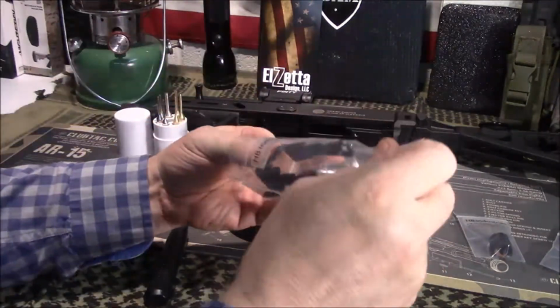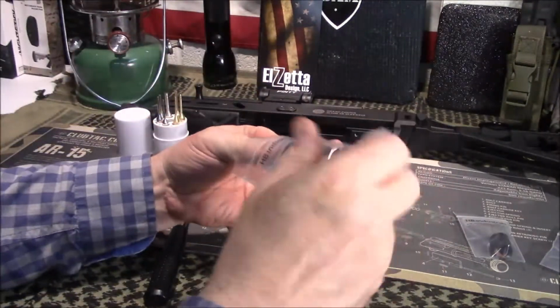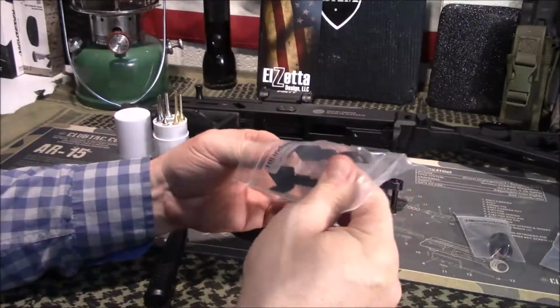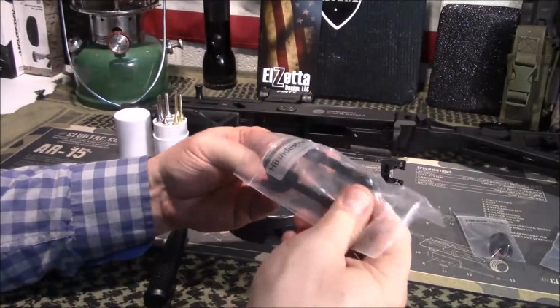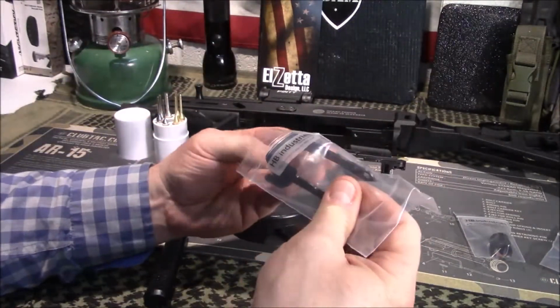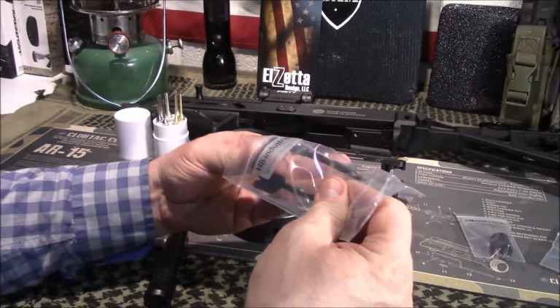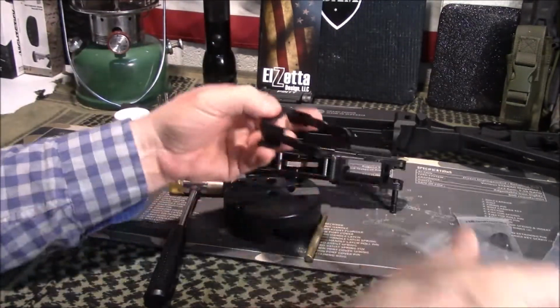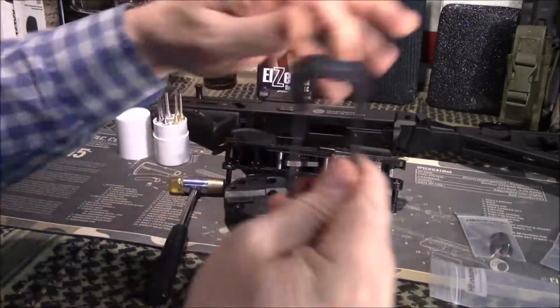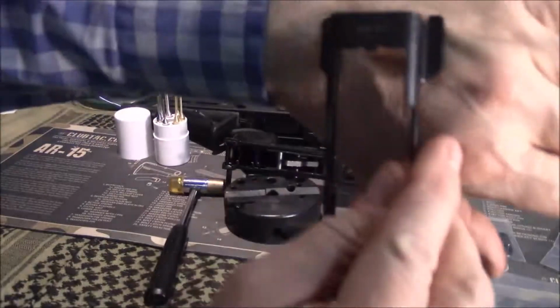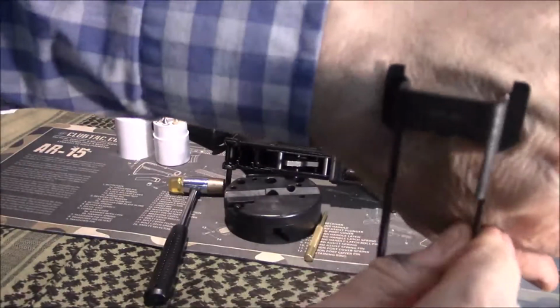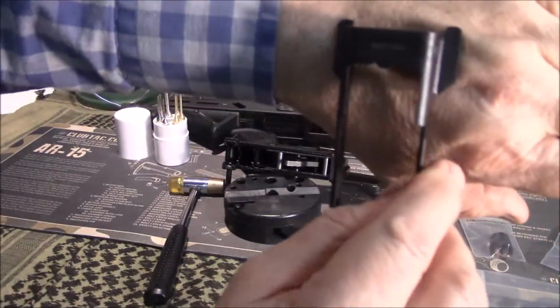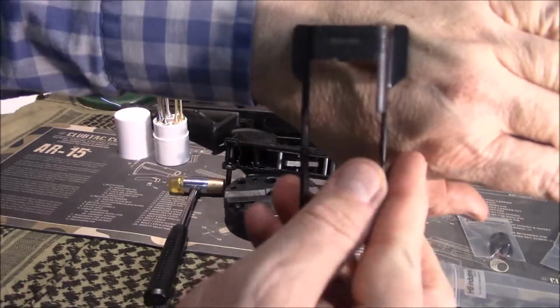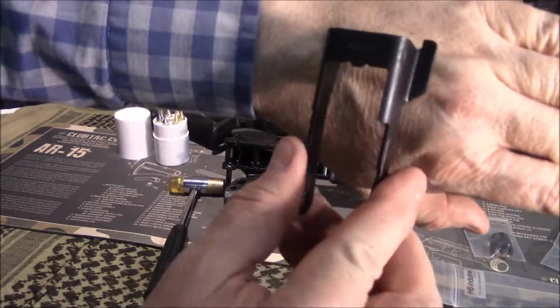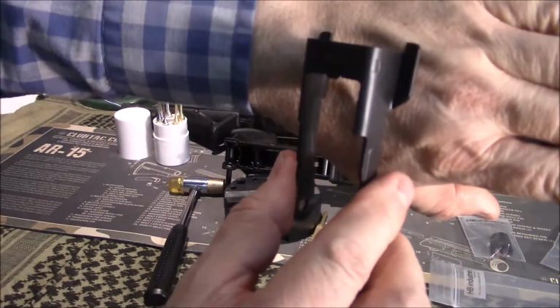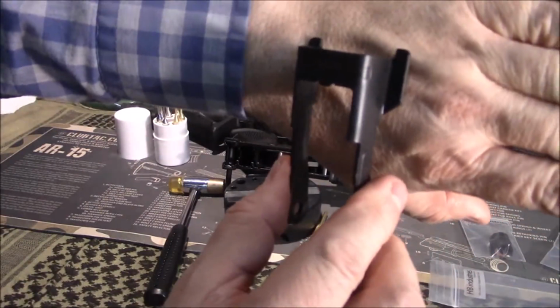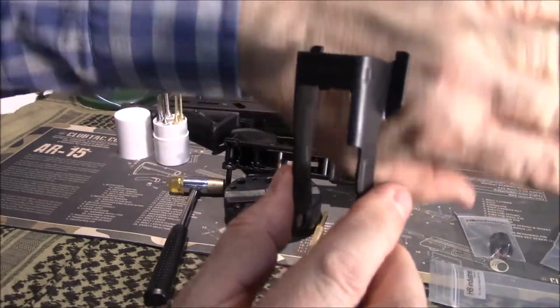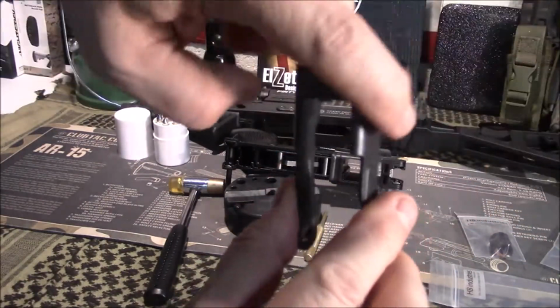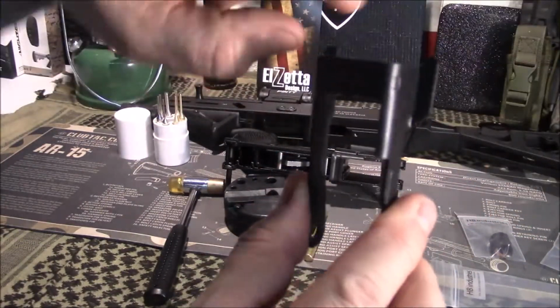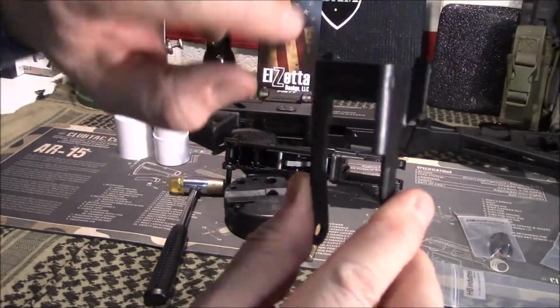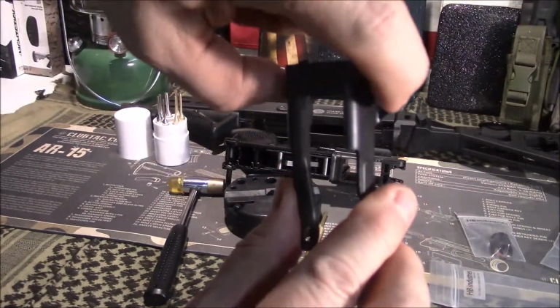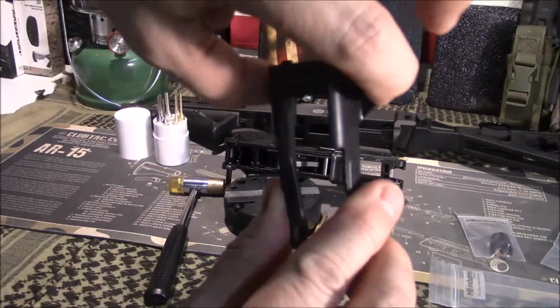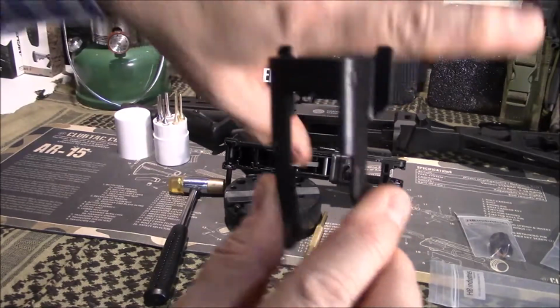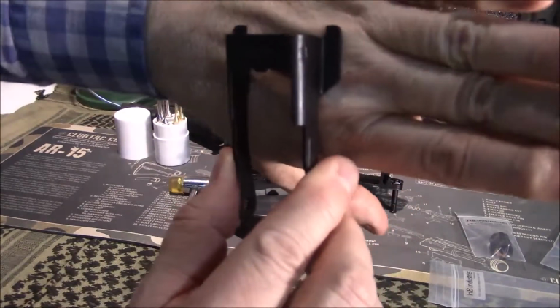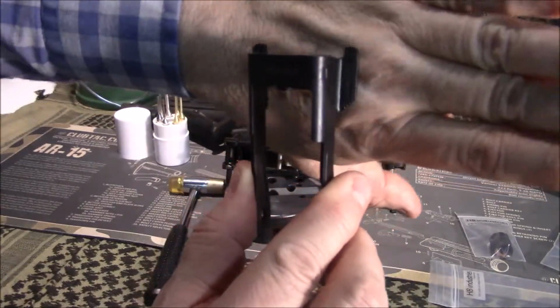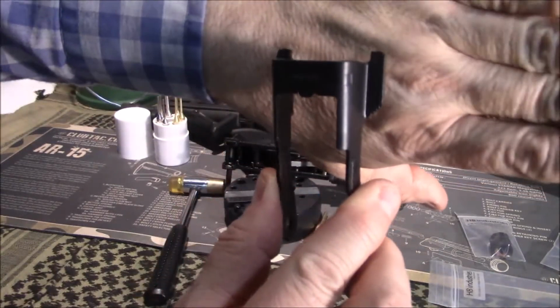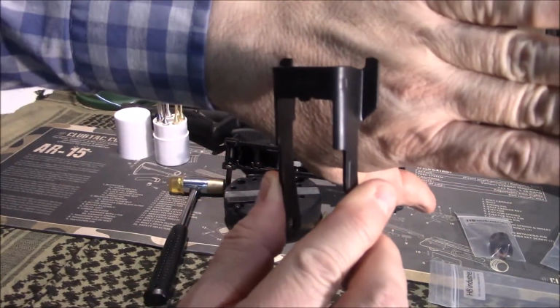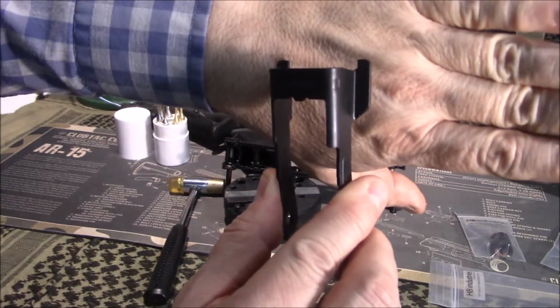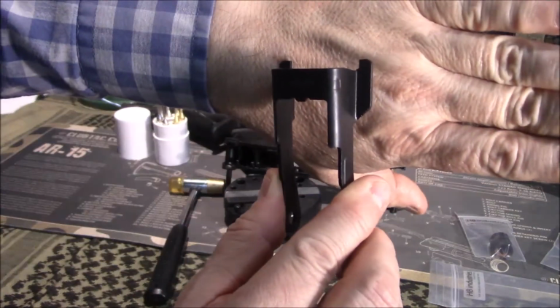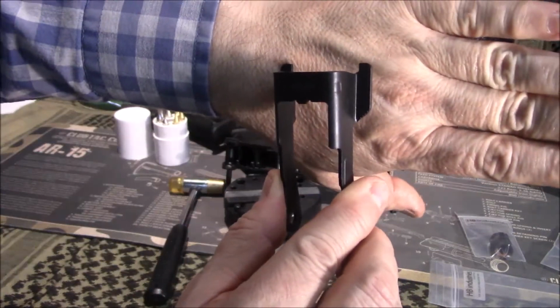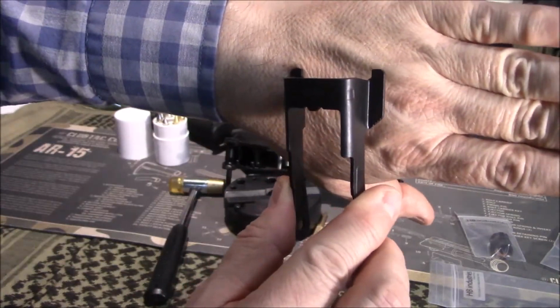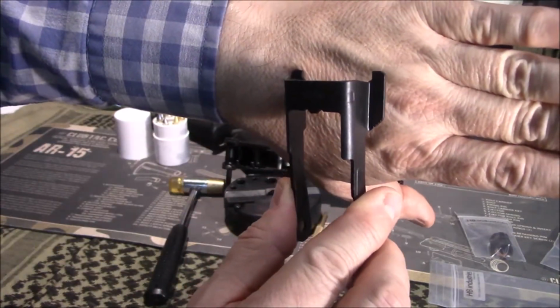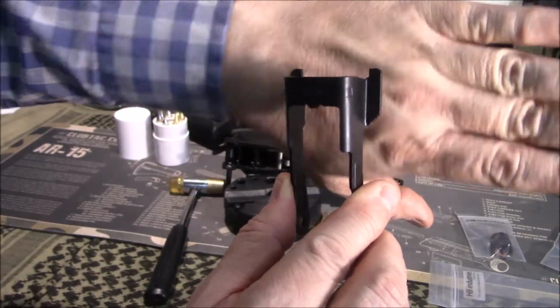HB Industries — again, I want to thank them for sending this over. It is very nice quality and it has enhanced wings on it, right here. It's going to make it much easier to manipulate that bolt release.